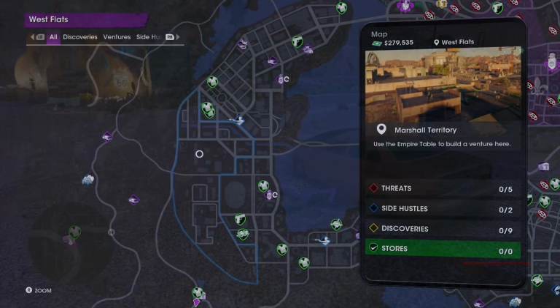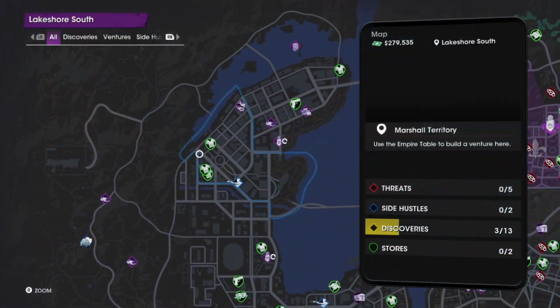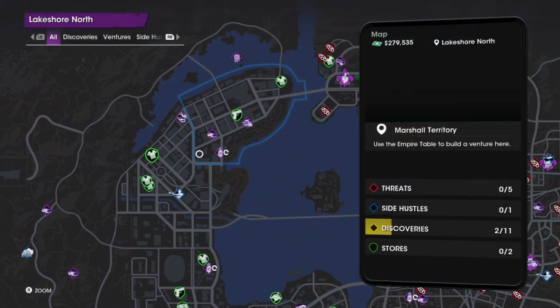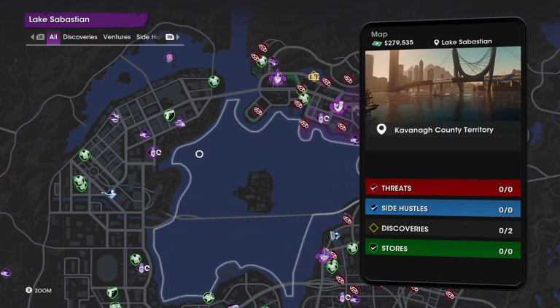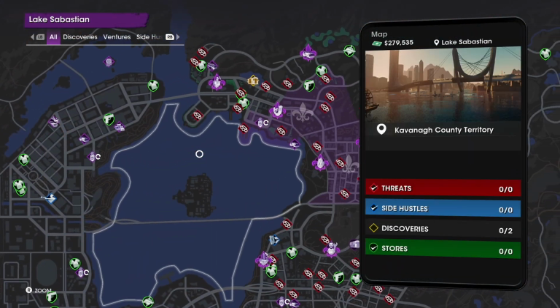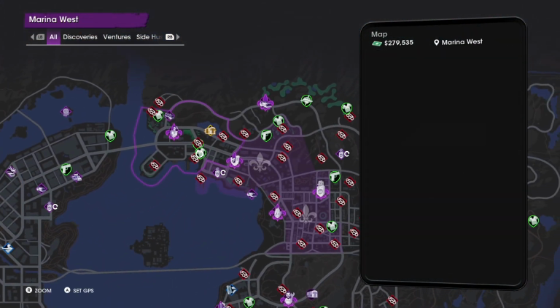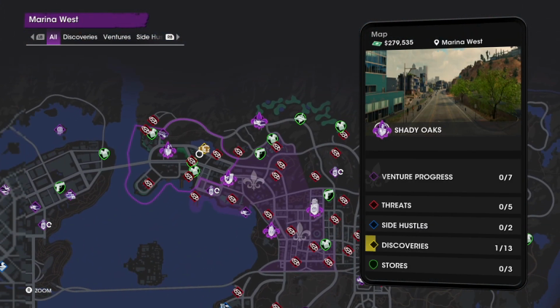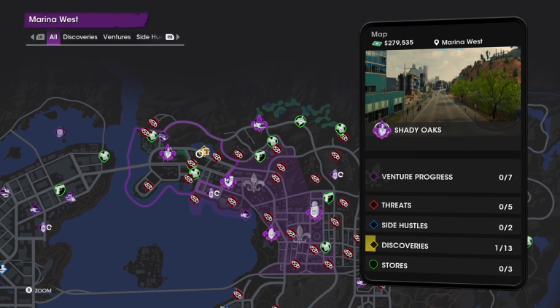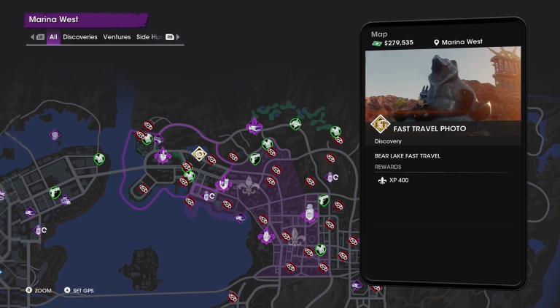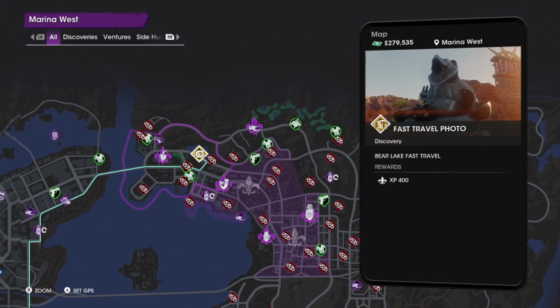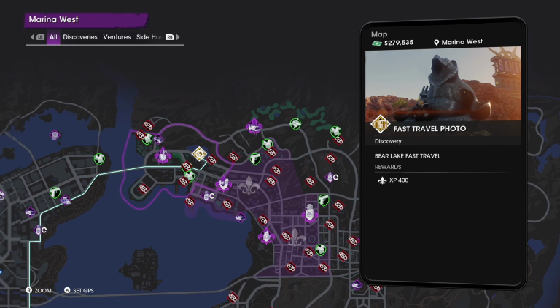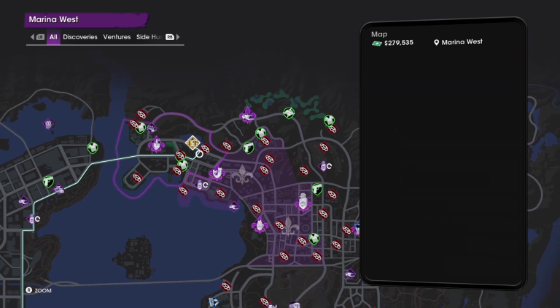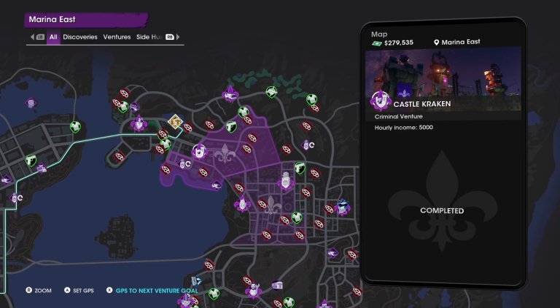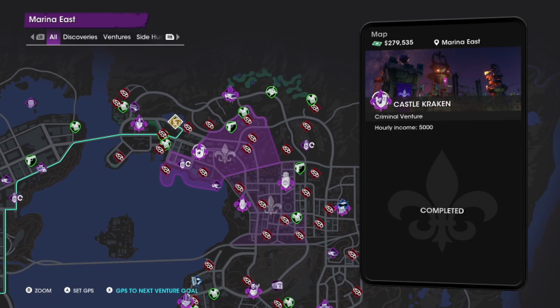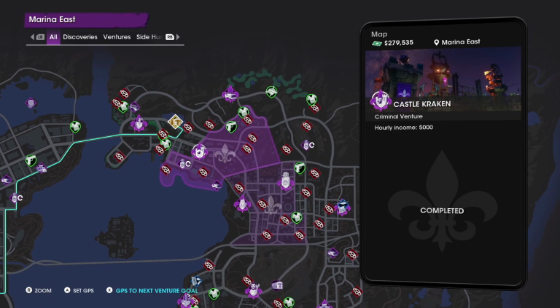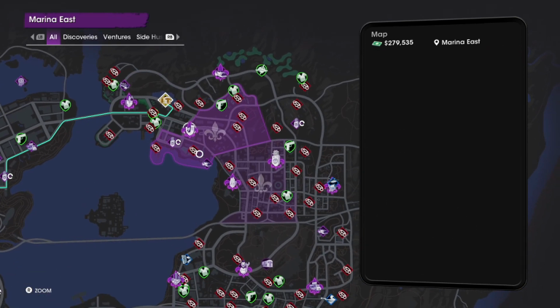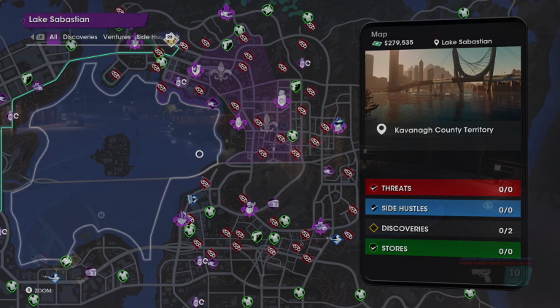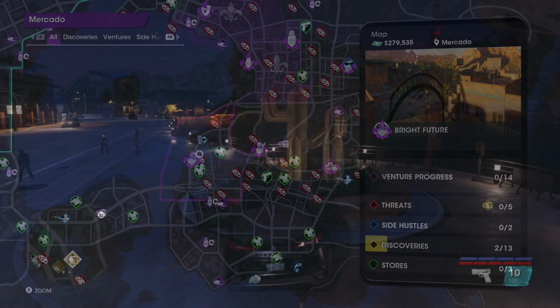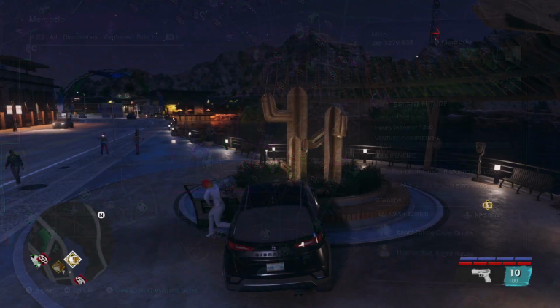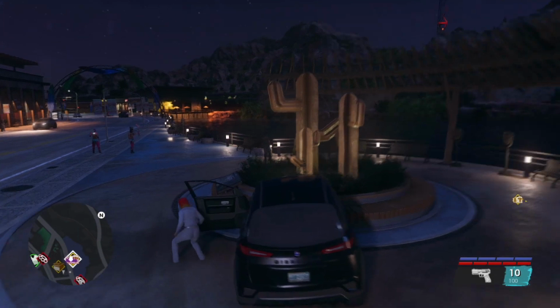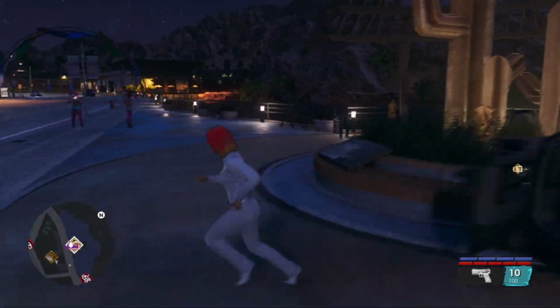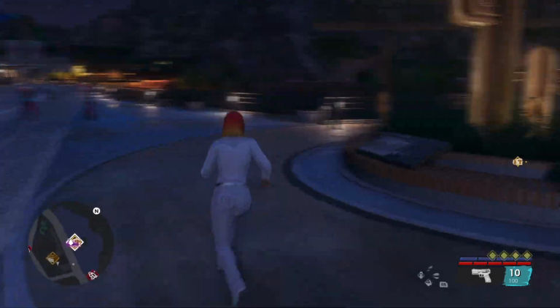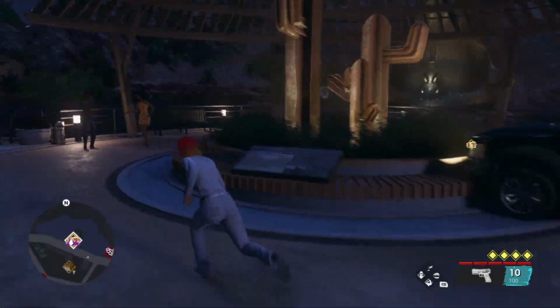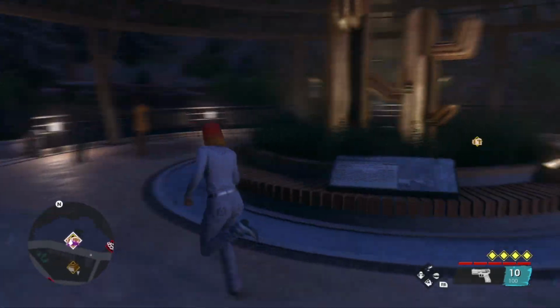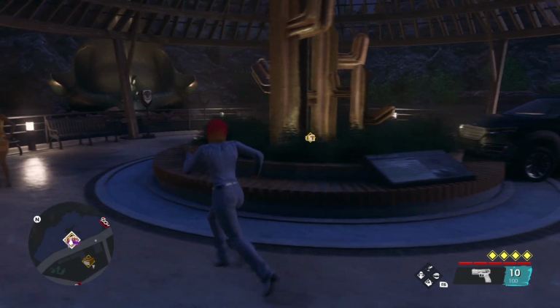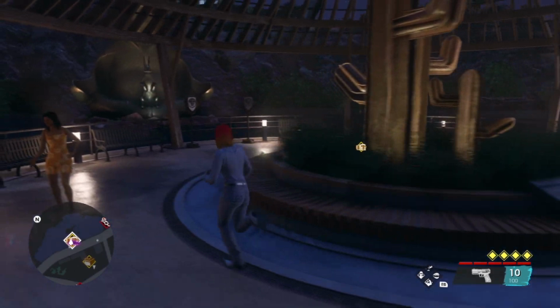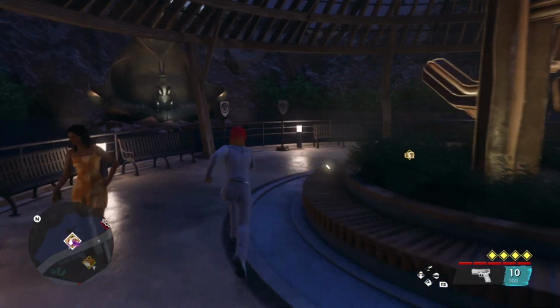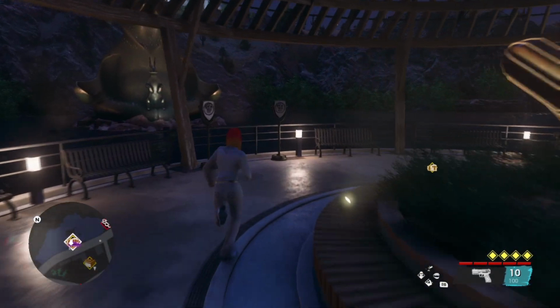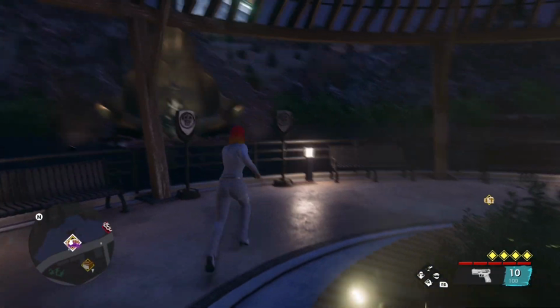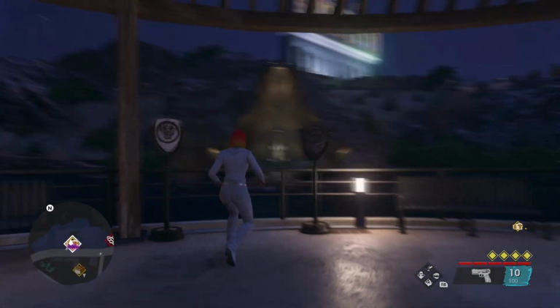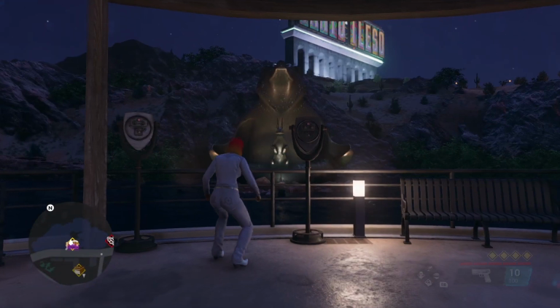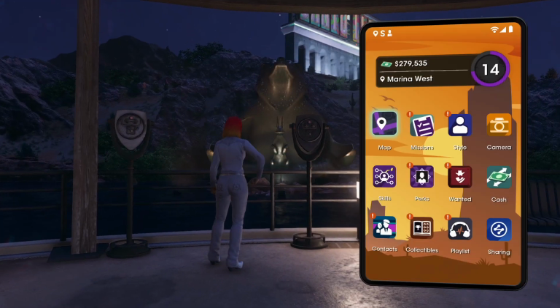Last but not least, if you go all the way to the north of the map, you will see the Burr Lake fast travel. This is quite handy for all the ventures up there and you'll find it upon a rock formation out in the water.